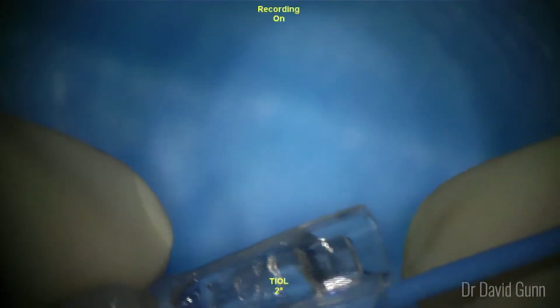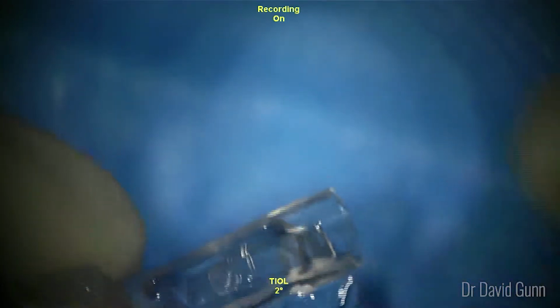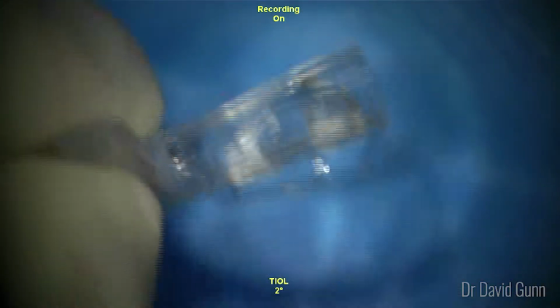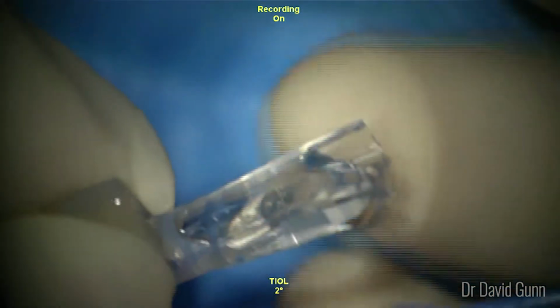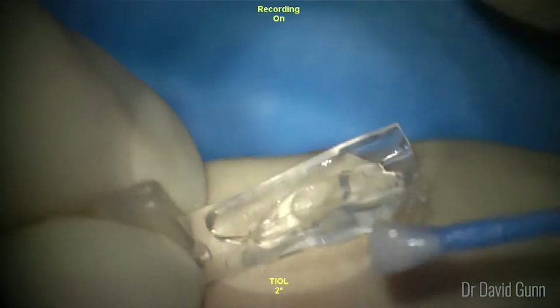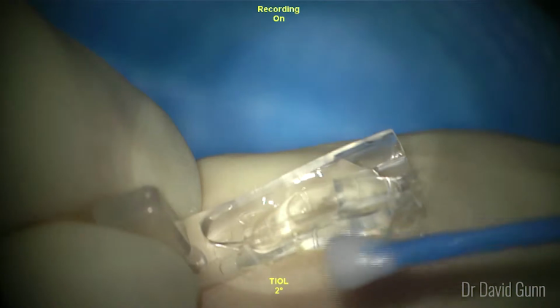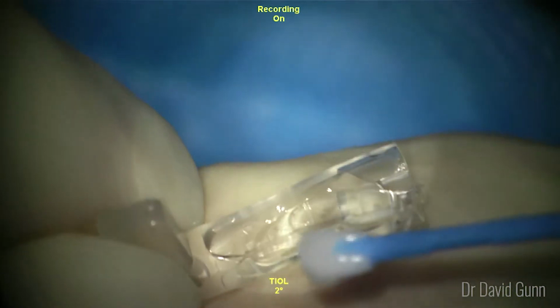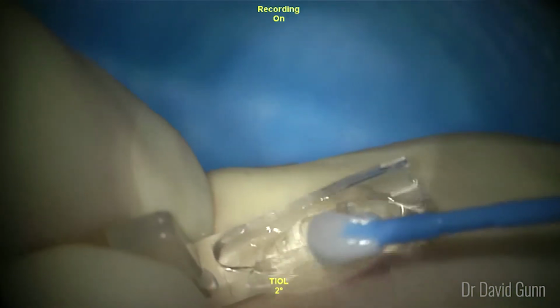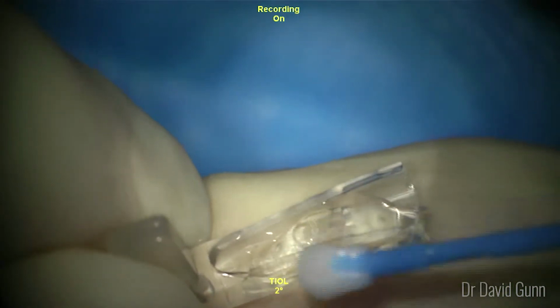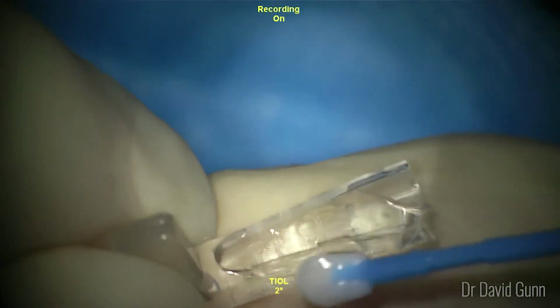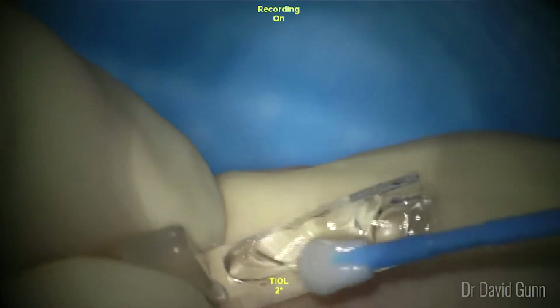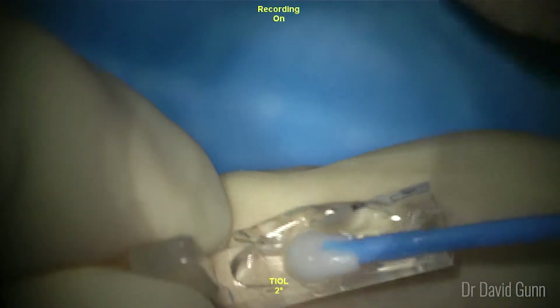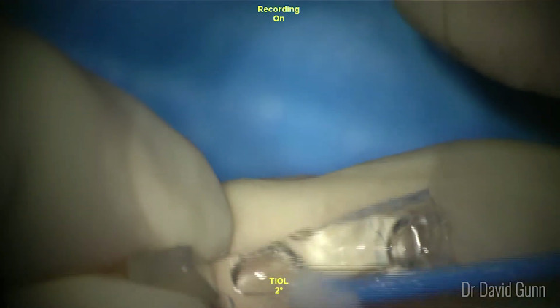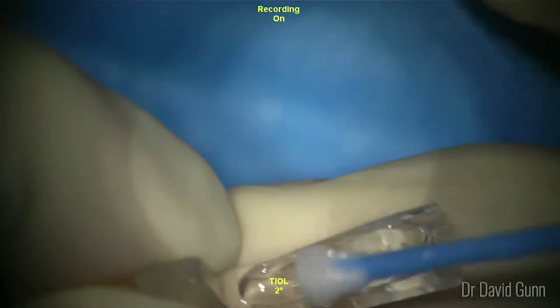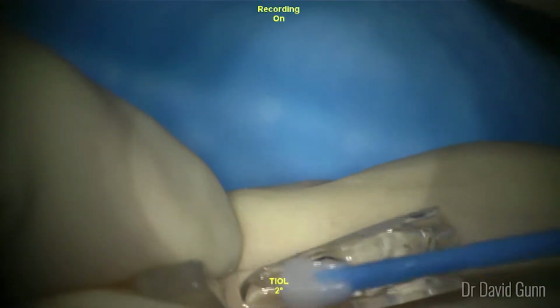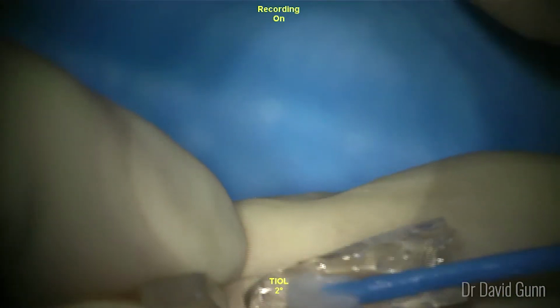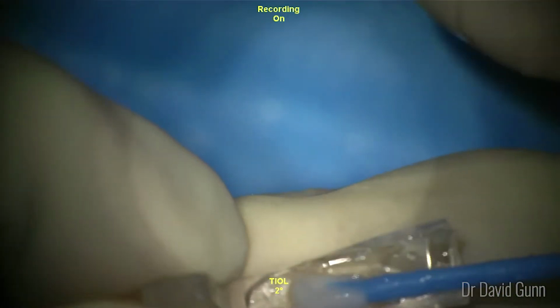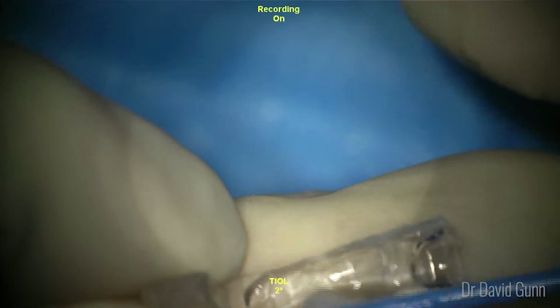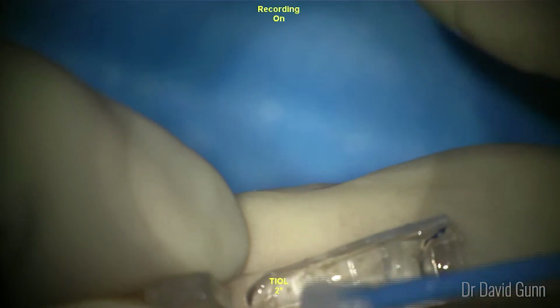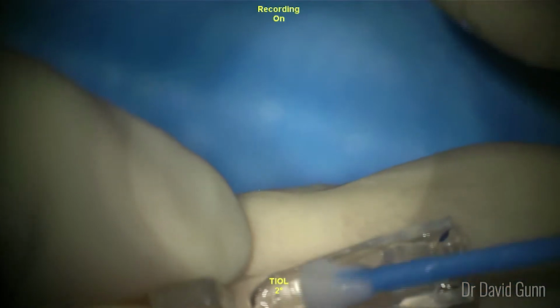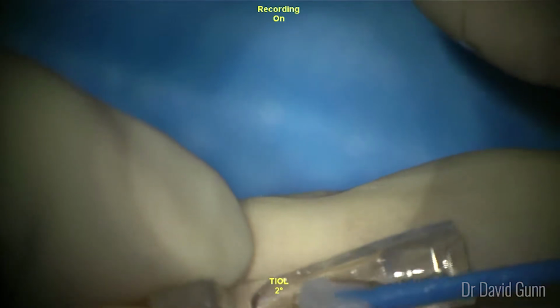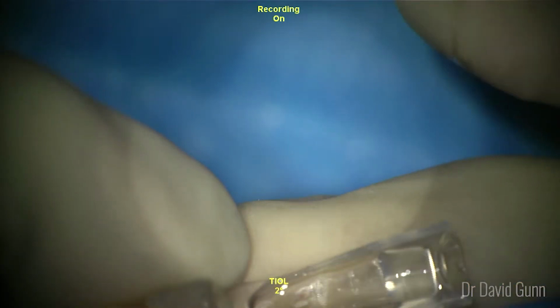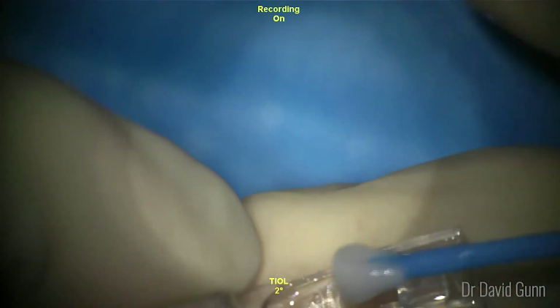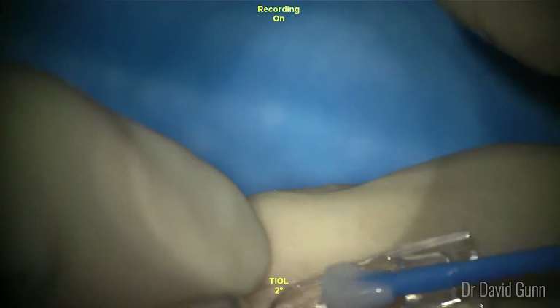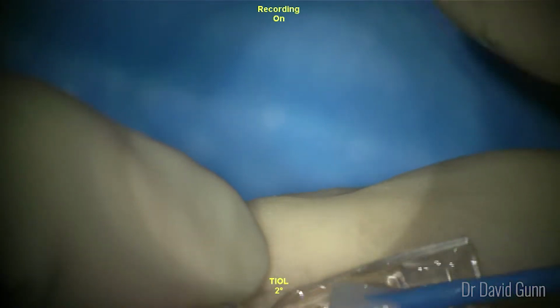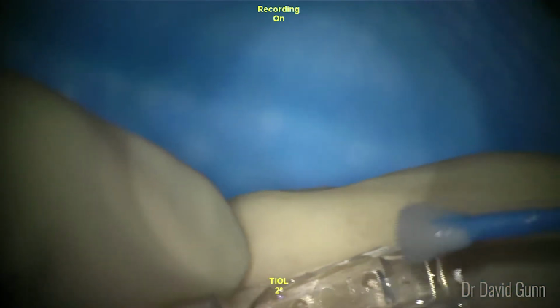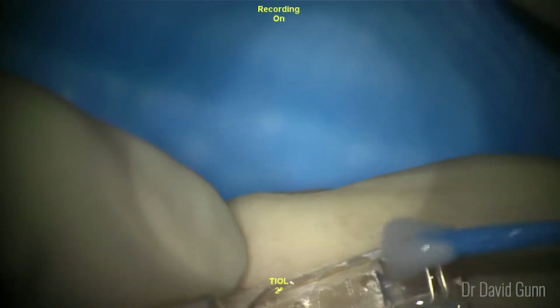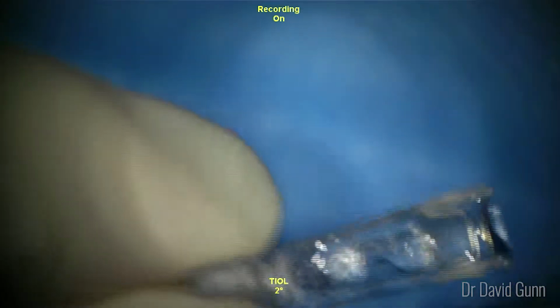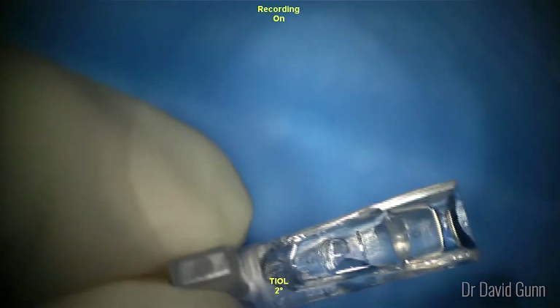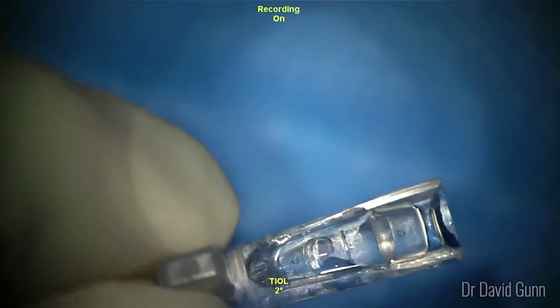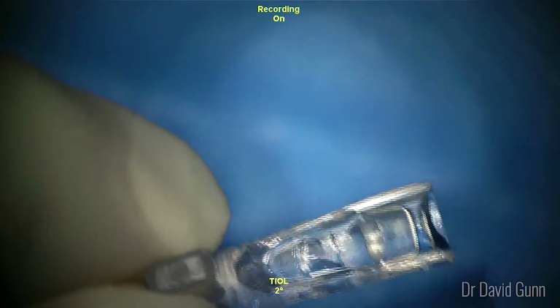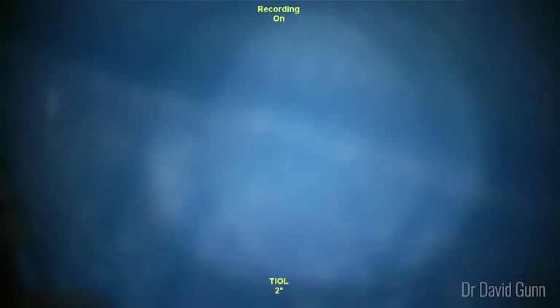Viscoelastic has been placed in the injector cartridge provided by STAAR, and very gently the ICL is rolled into position. You can use the circular dots to align the lens so that it's sitting centrally within the injector cartridge.